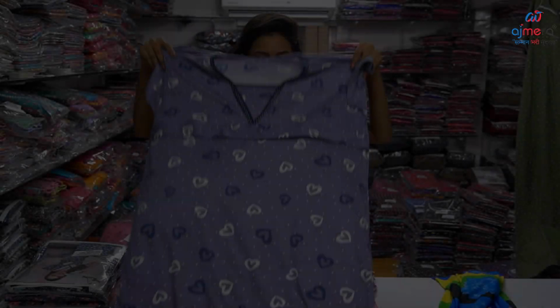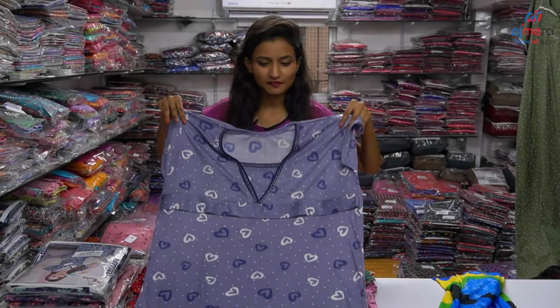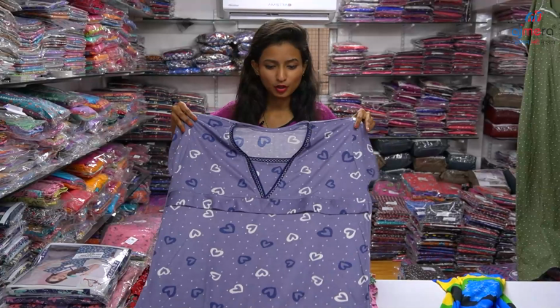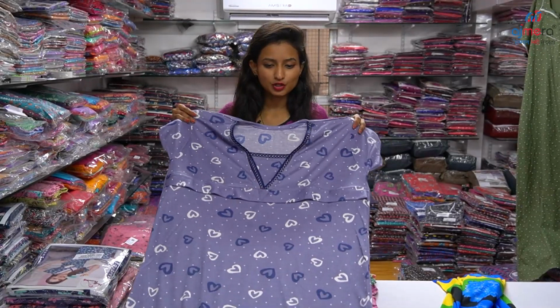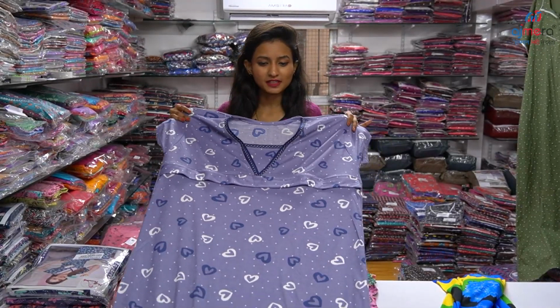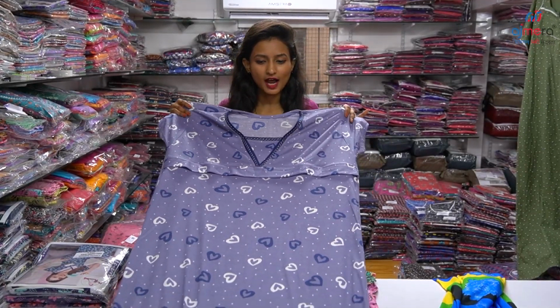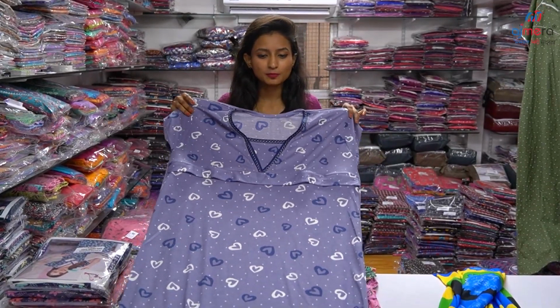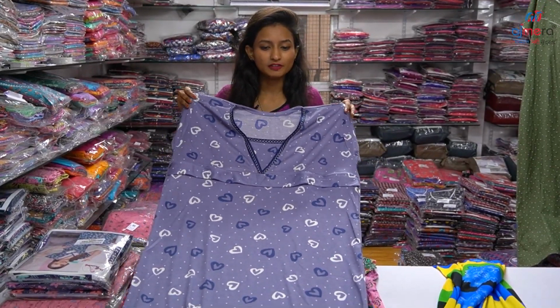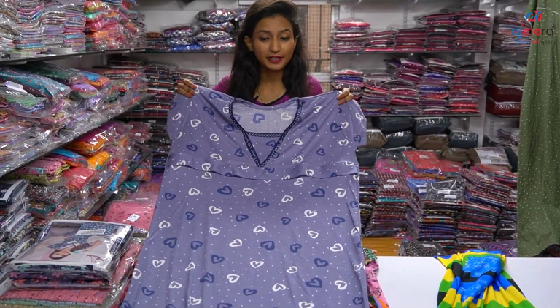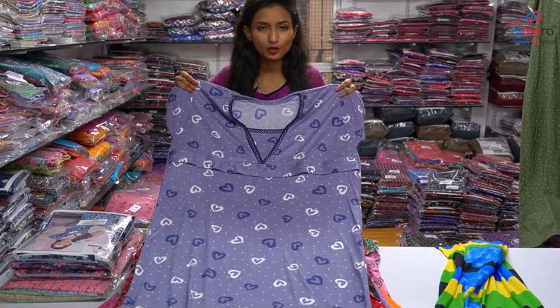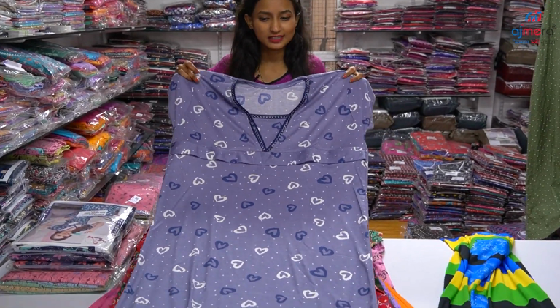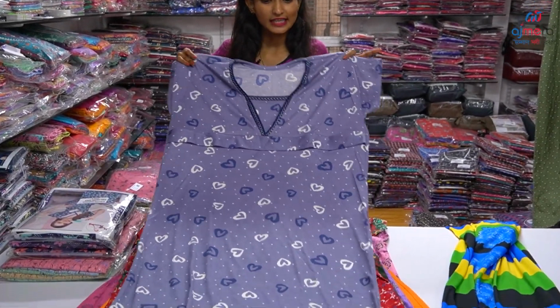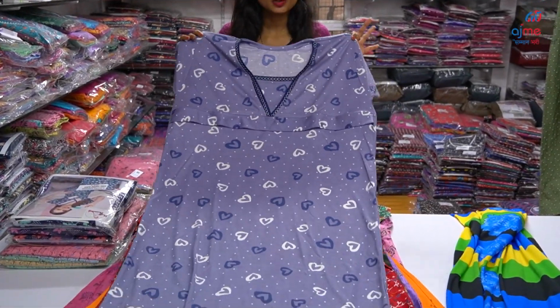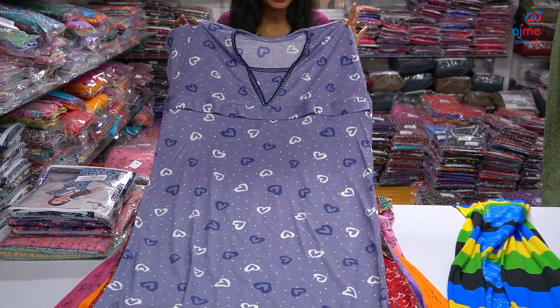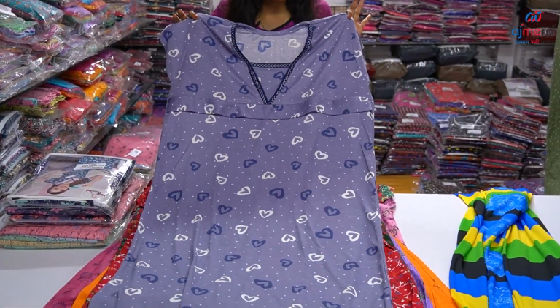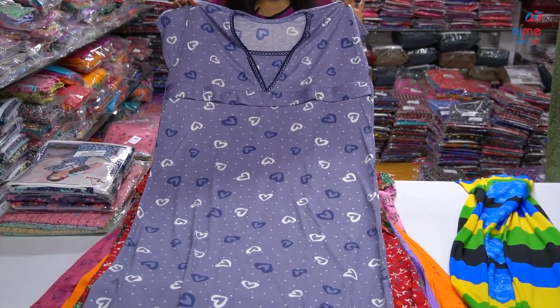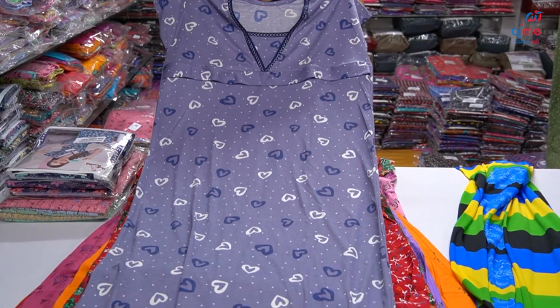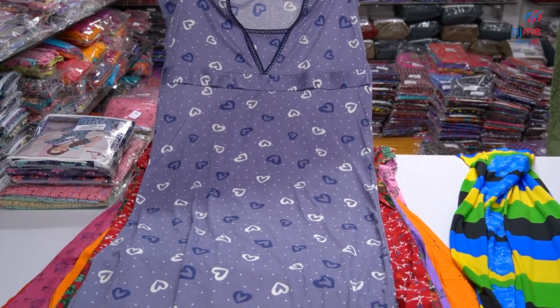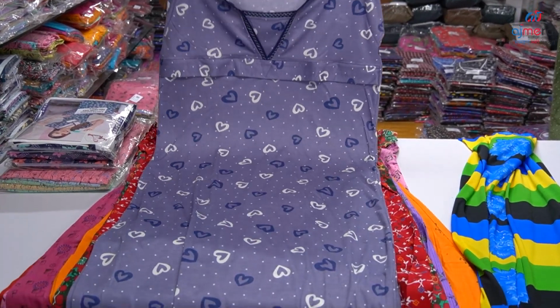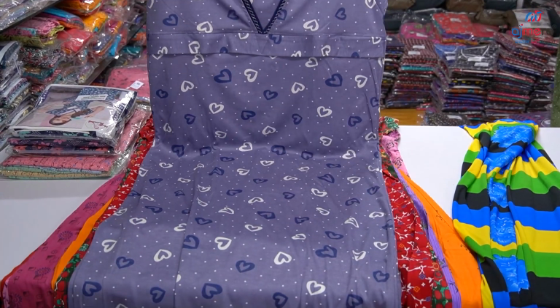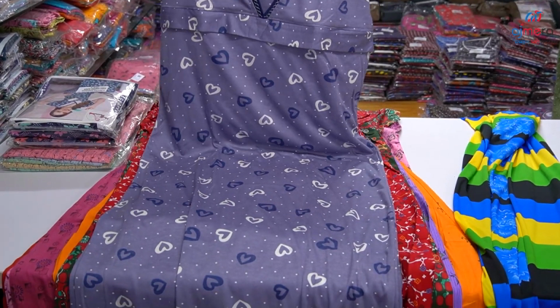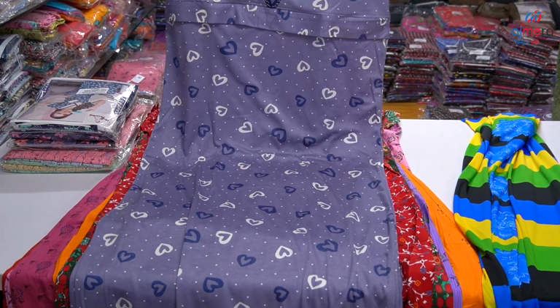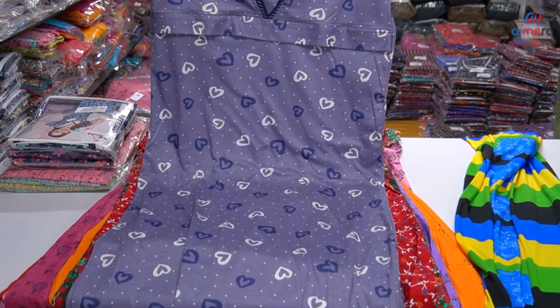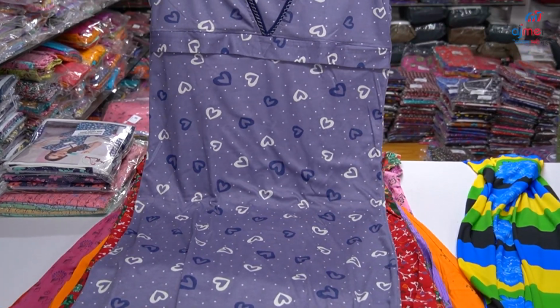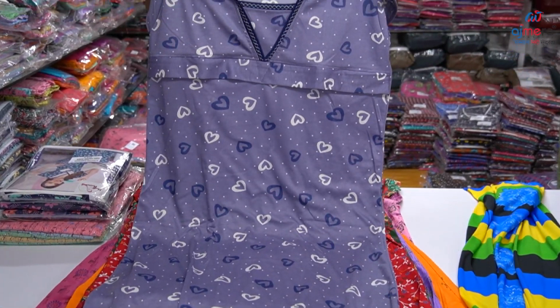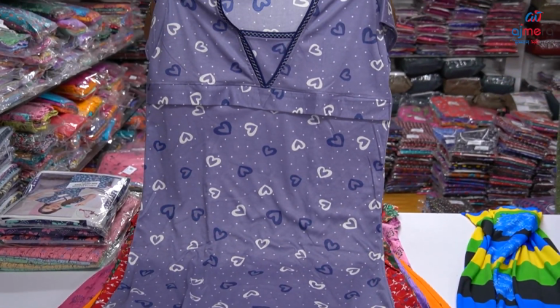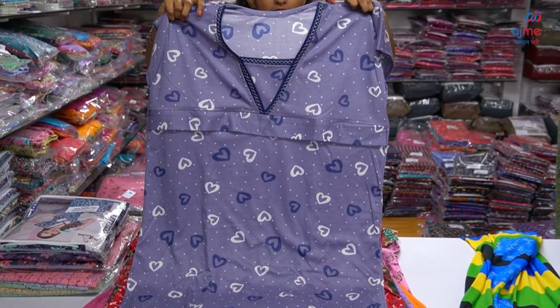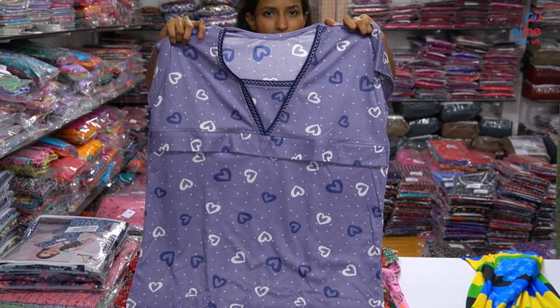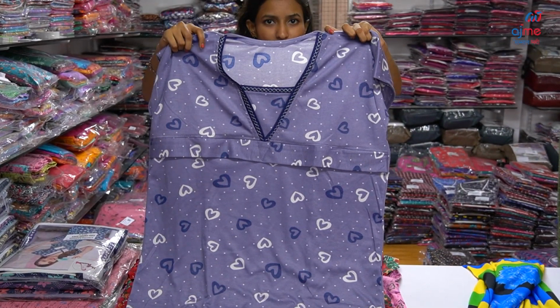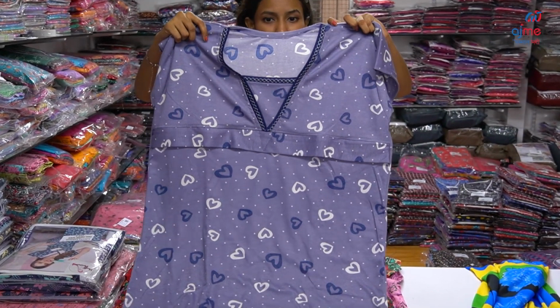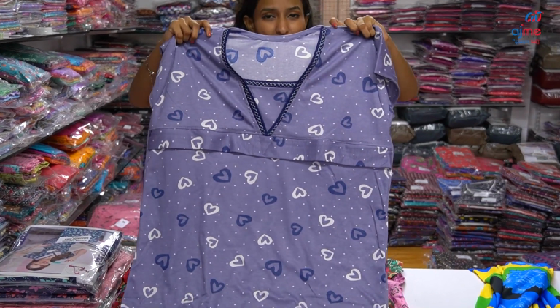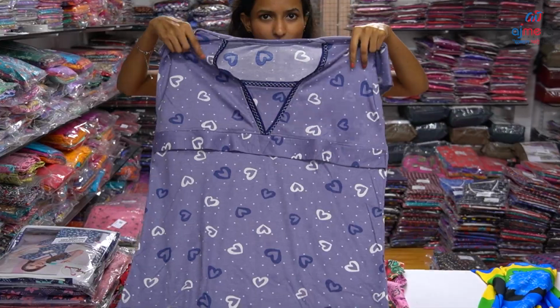In this fabric, we have a printing in the heart shape. This is also in the Lycra fabric. Here, we have a nice lace ball type and piping type.